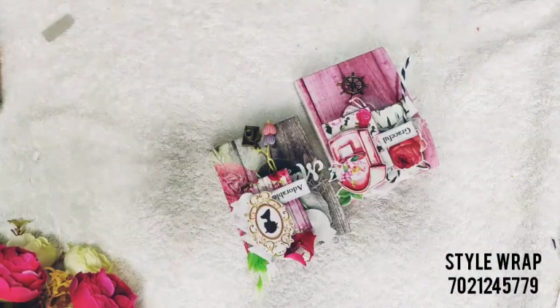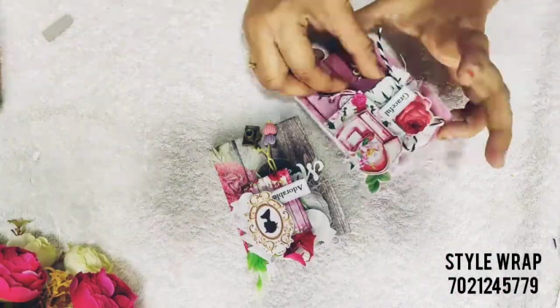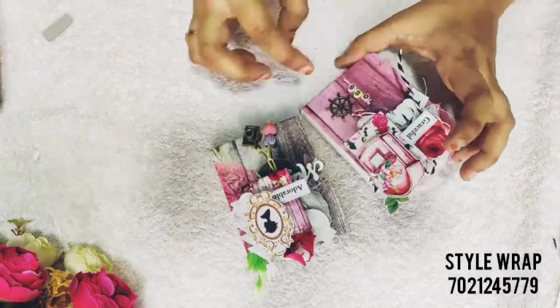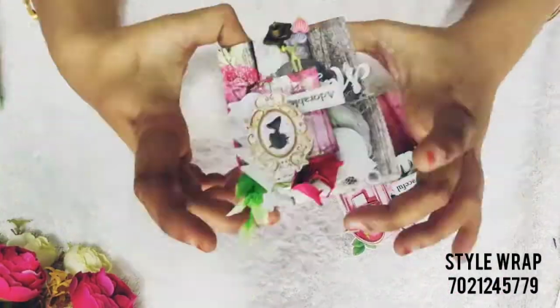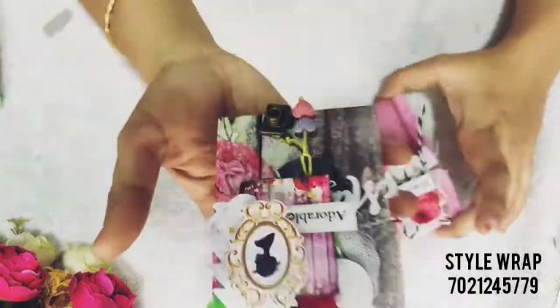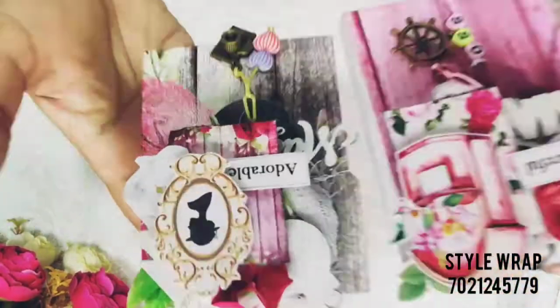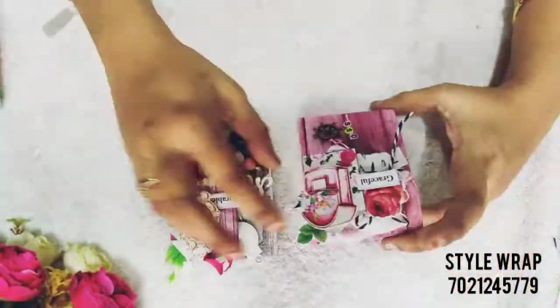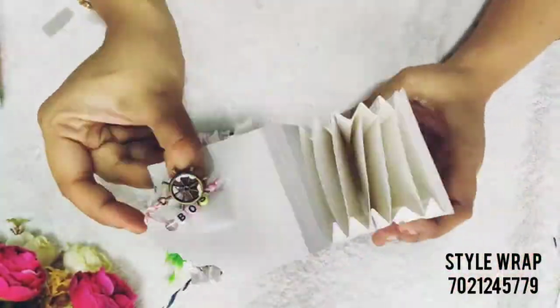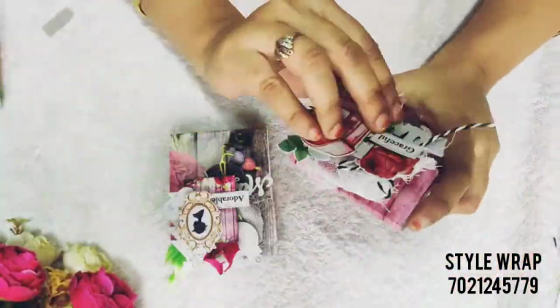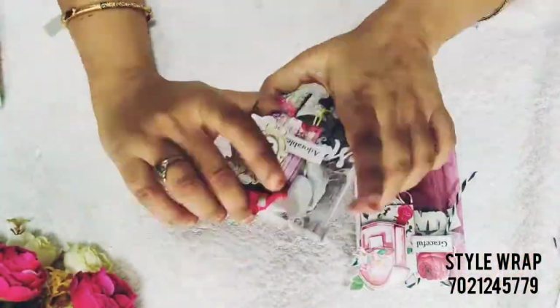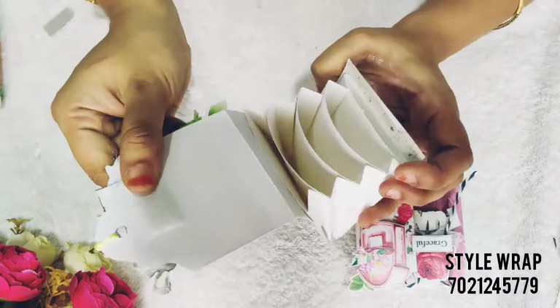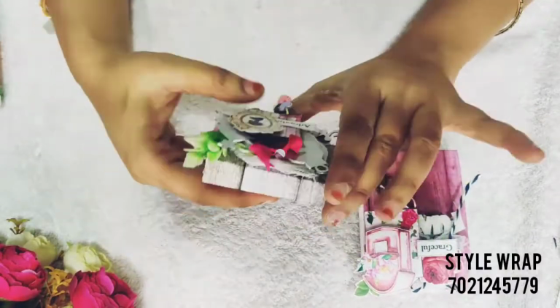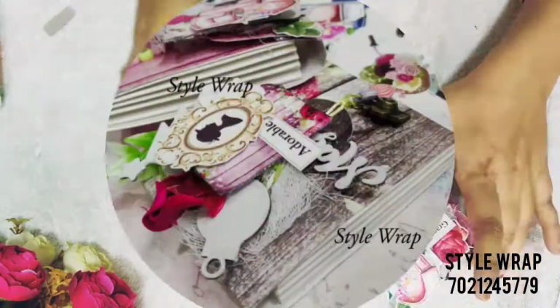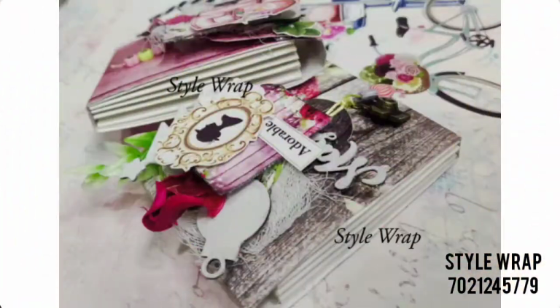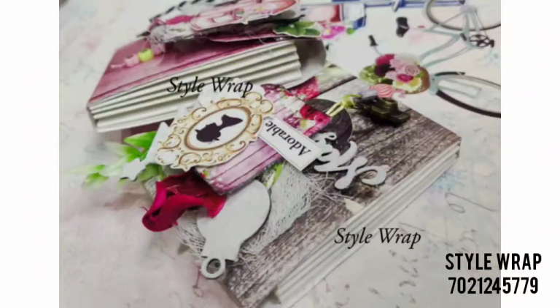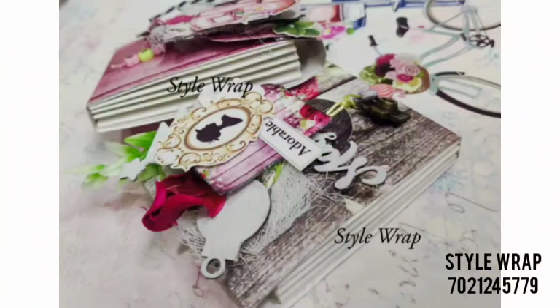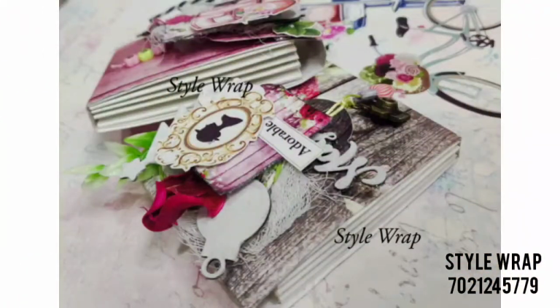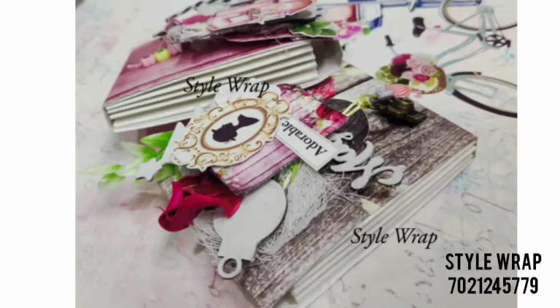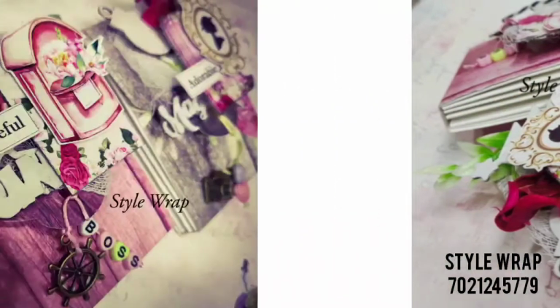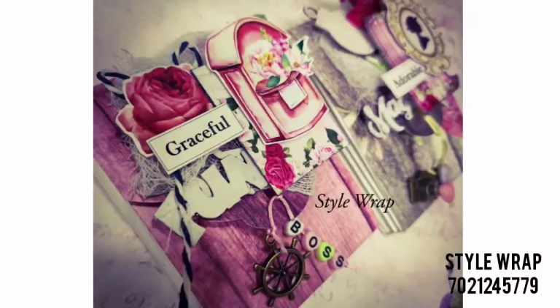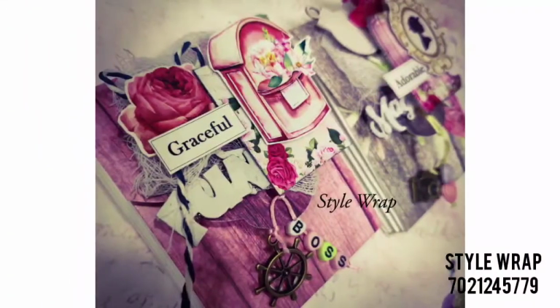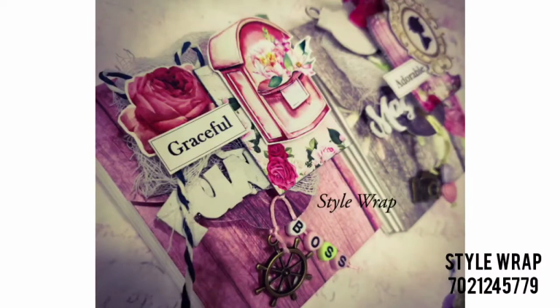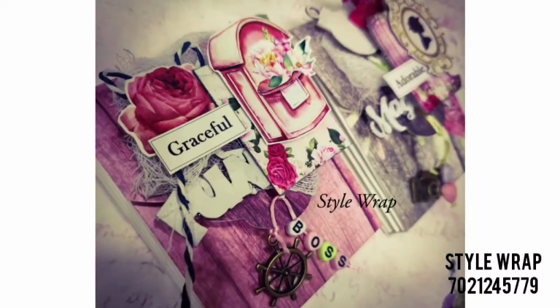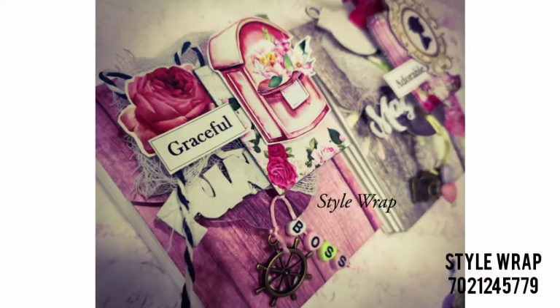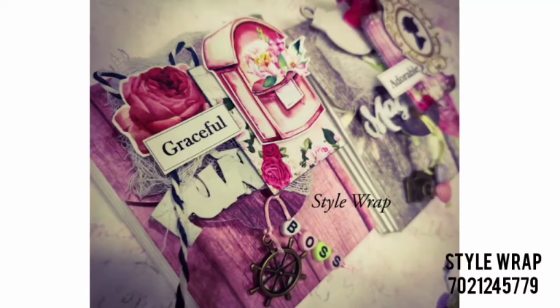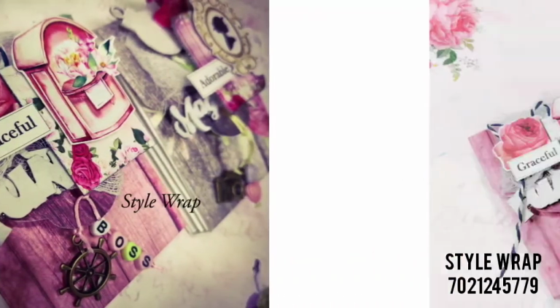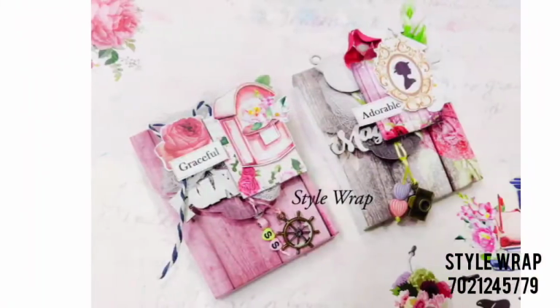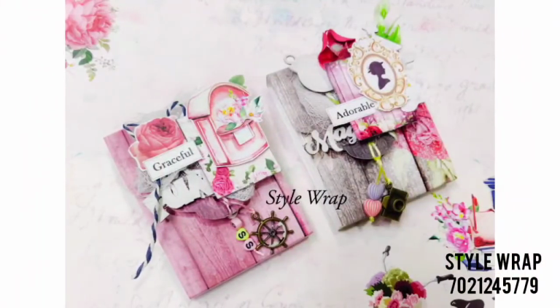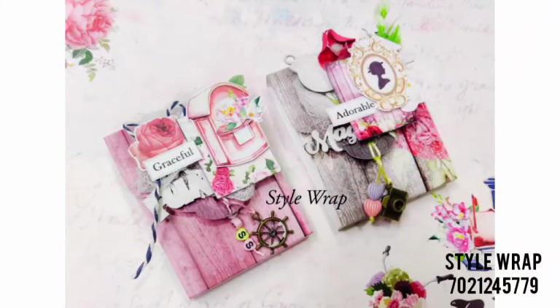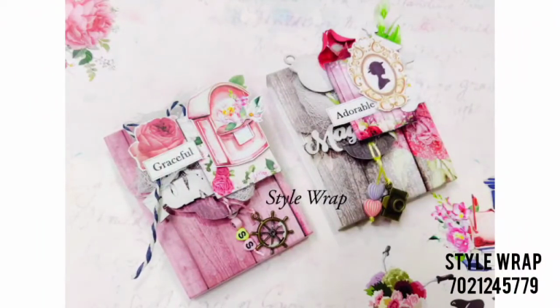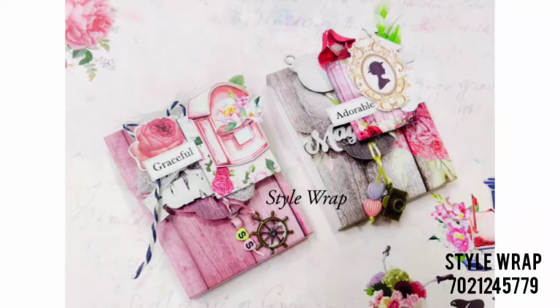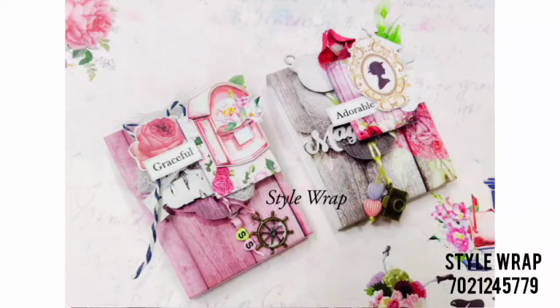Ta-da! Our project is ready. This can also be used as a mini album if you wanted to give someone — you just need to add some photos and do some journaling and you're good to go.